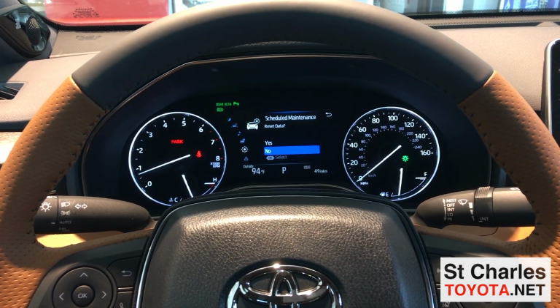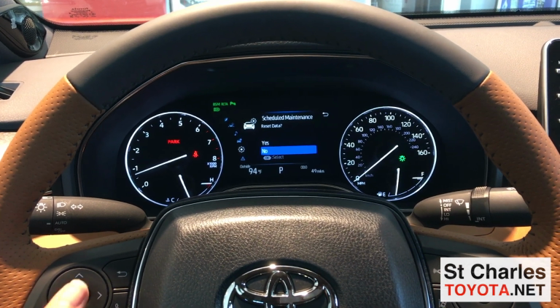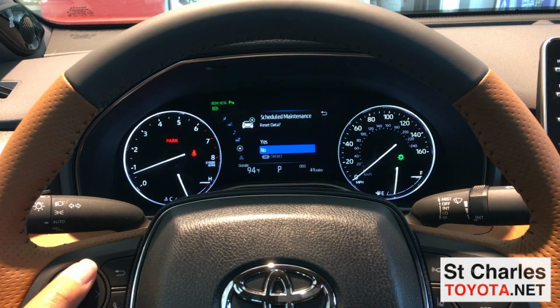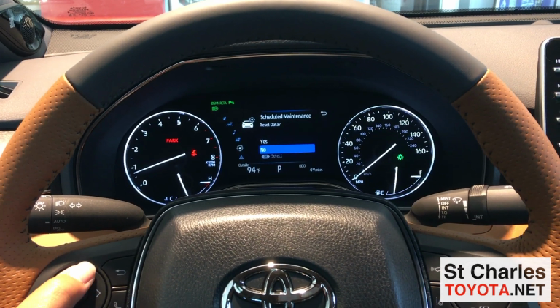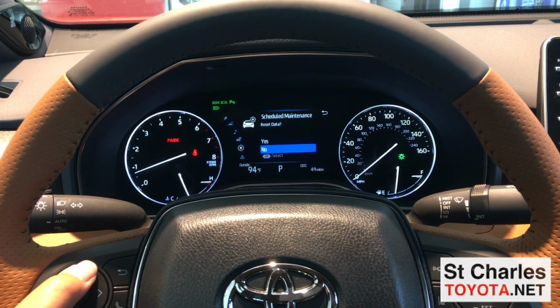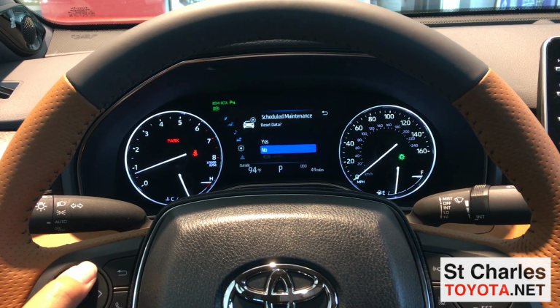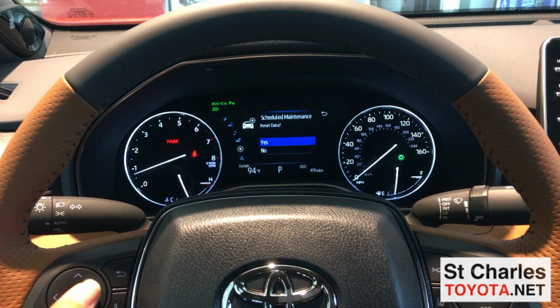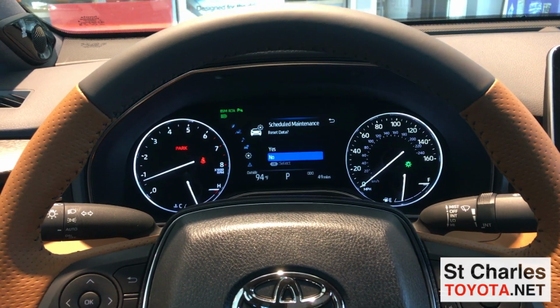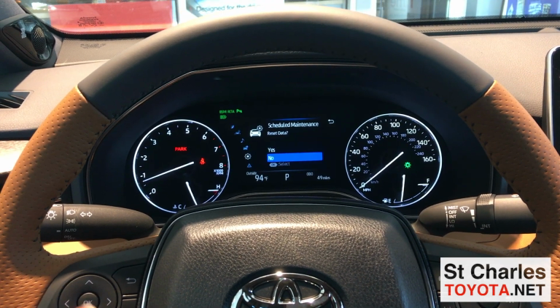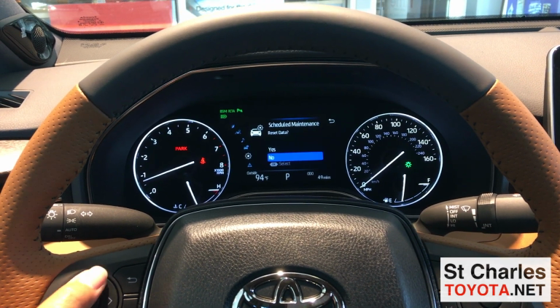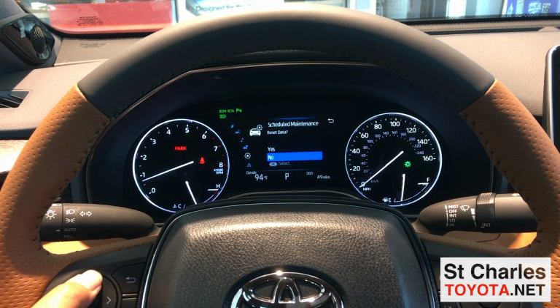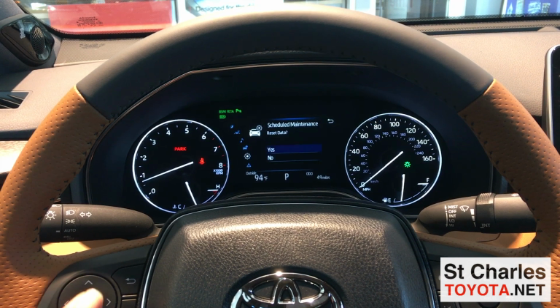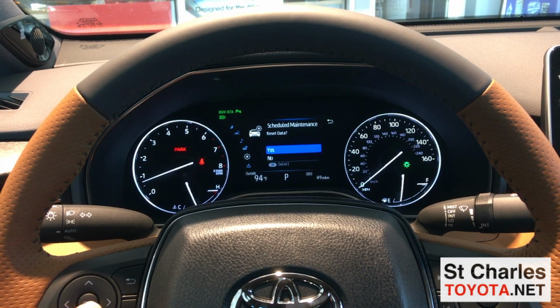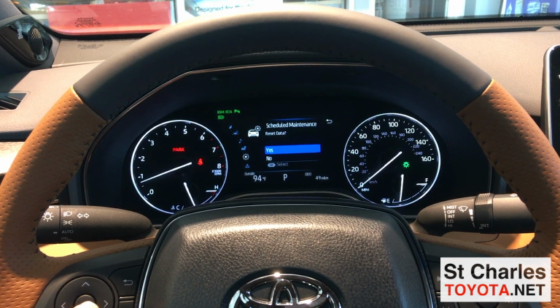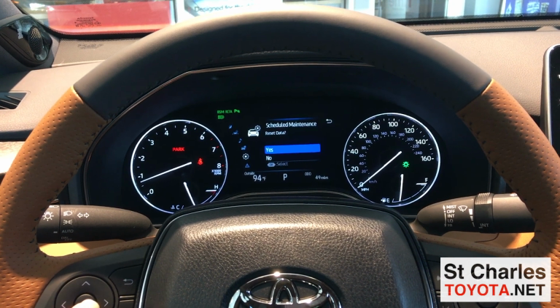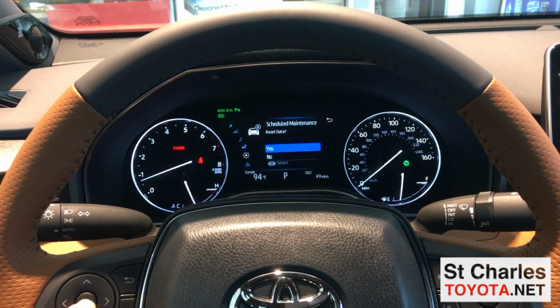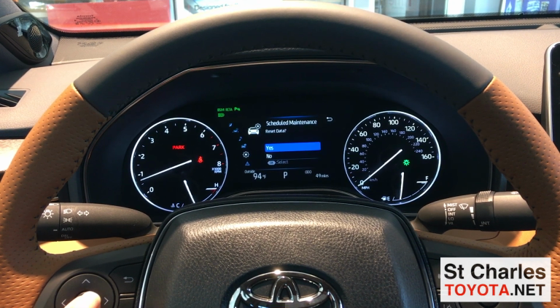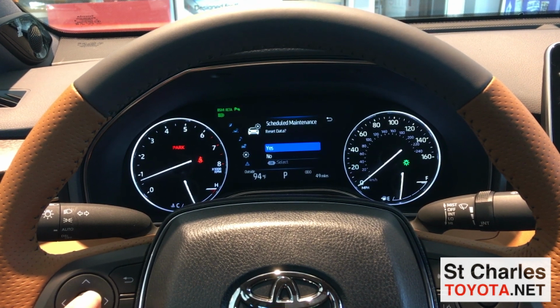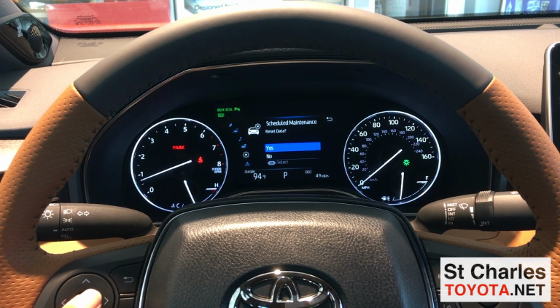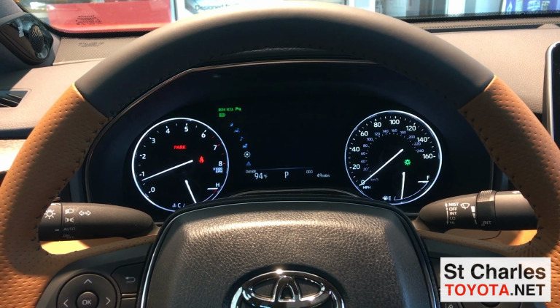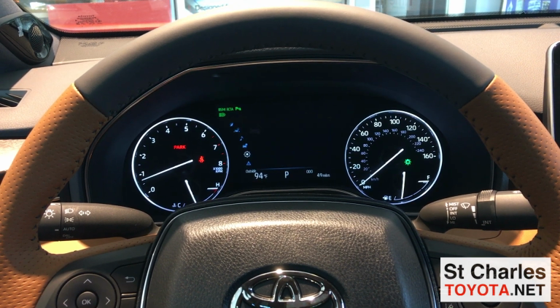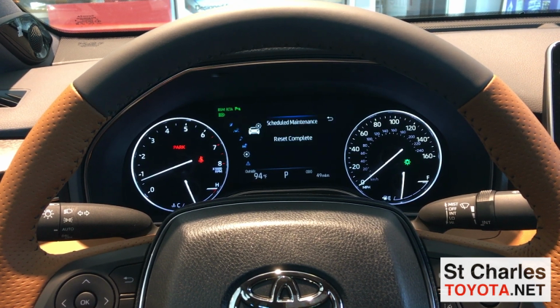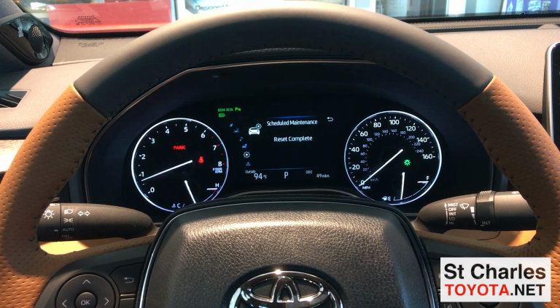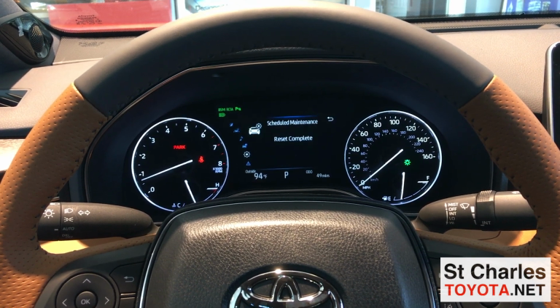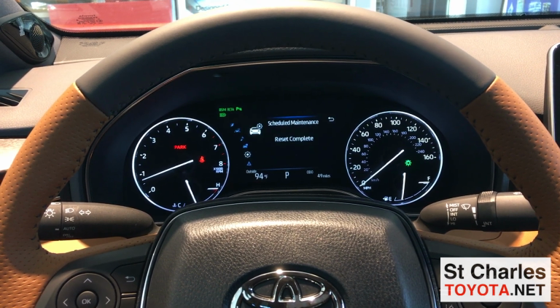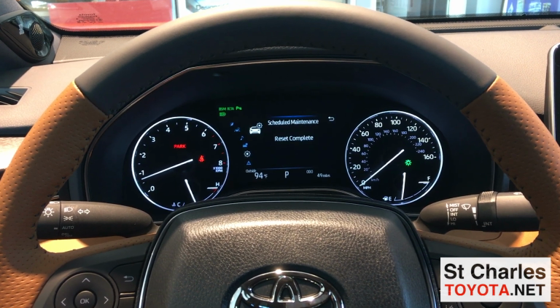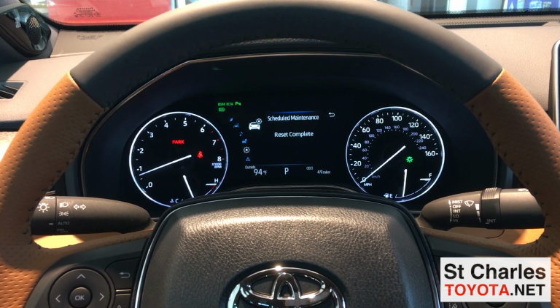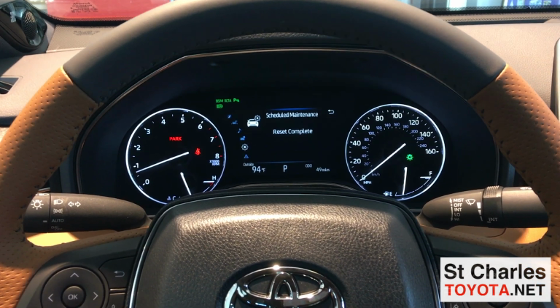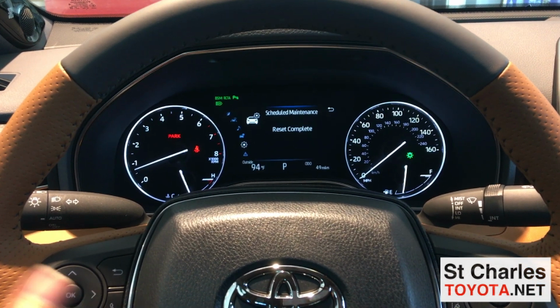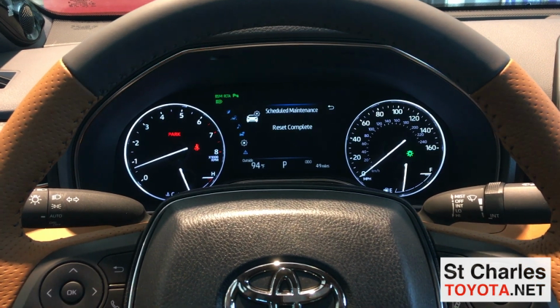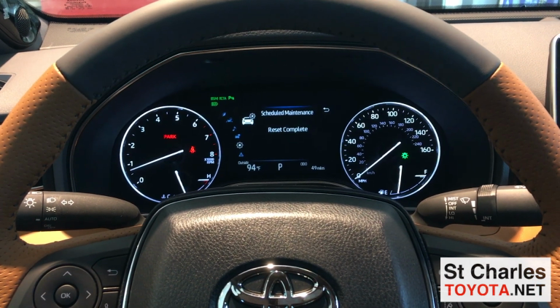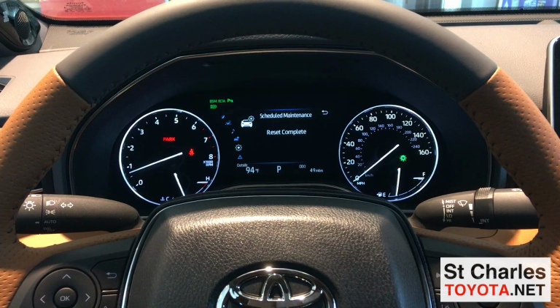It'll ask if you want to reset the data. Arrow up to yes and click OK to select, and then the maintenance light has been reset.